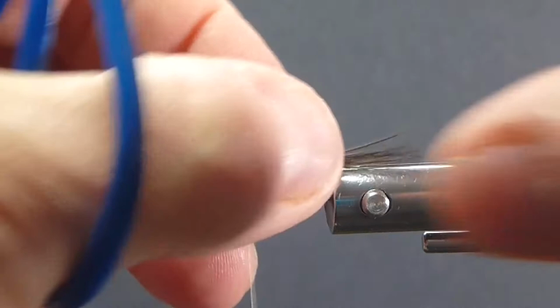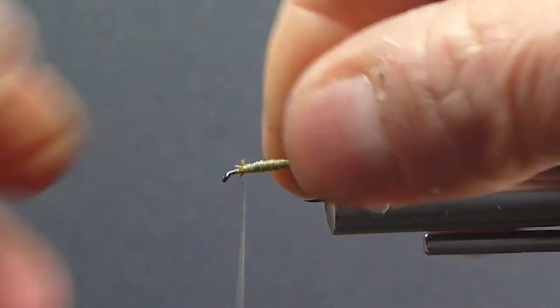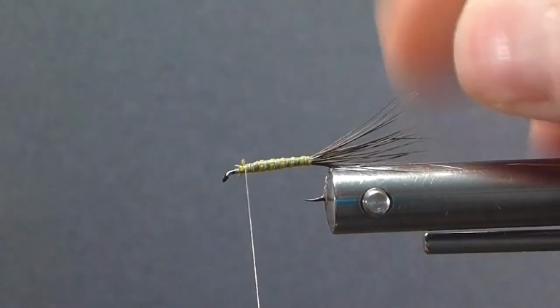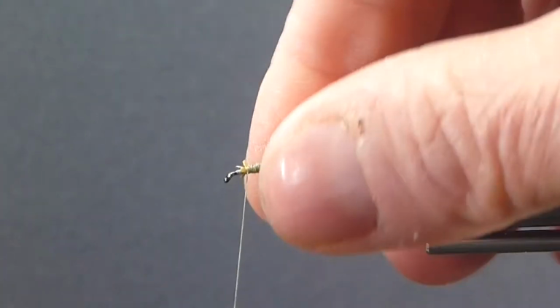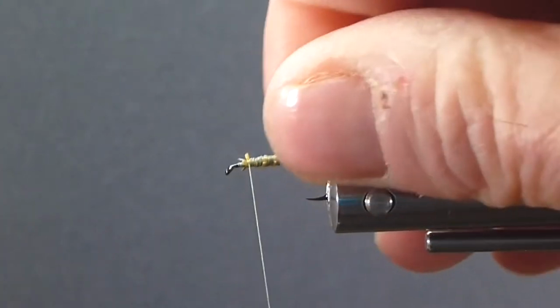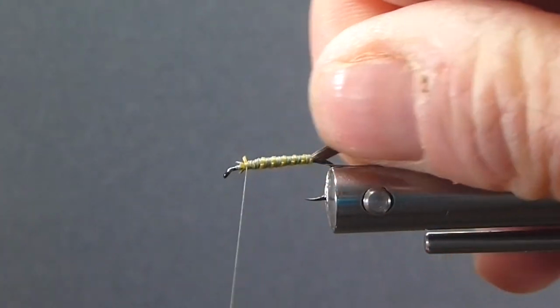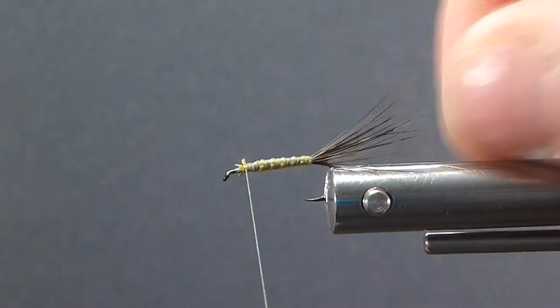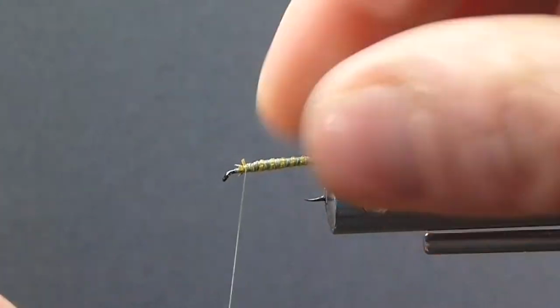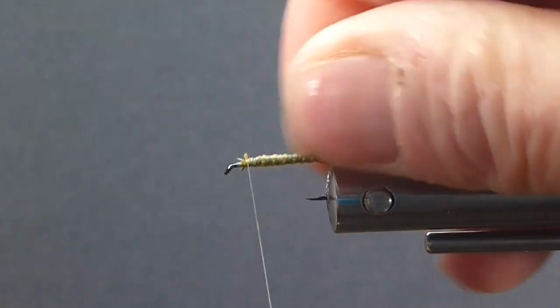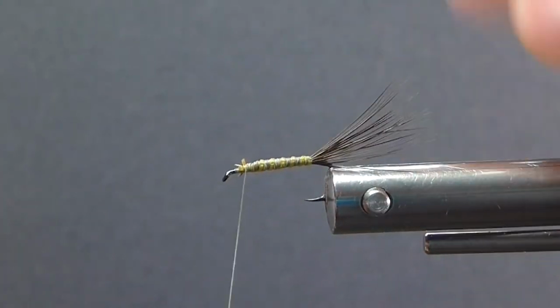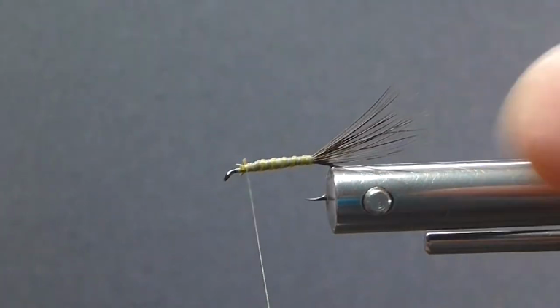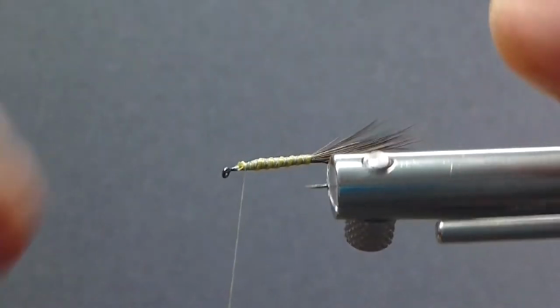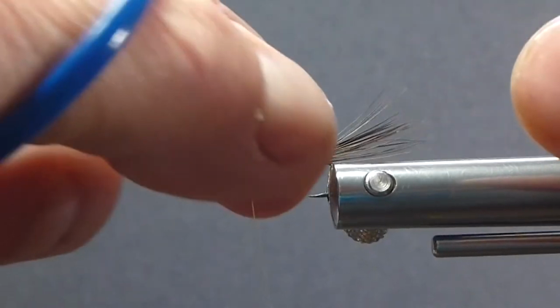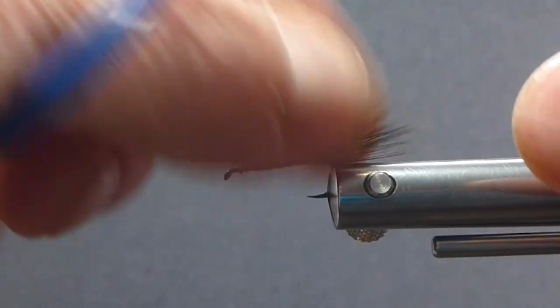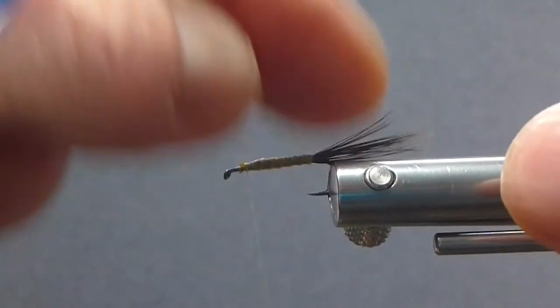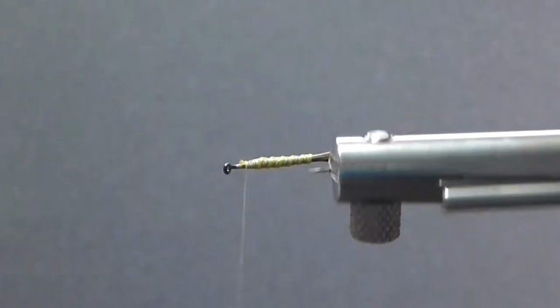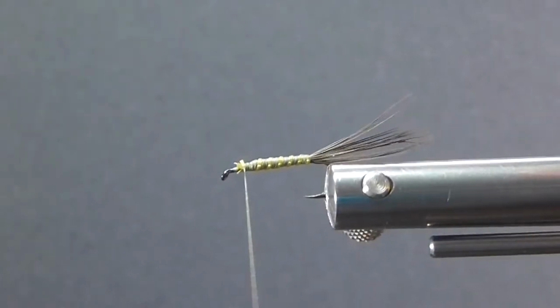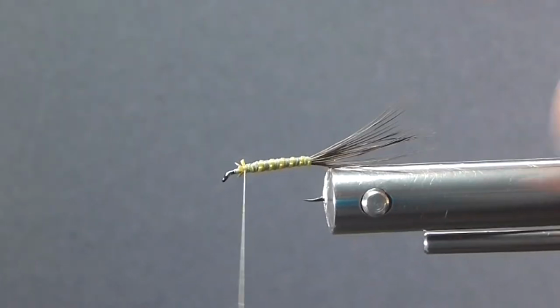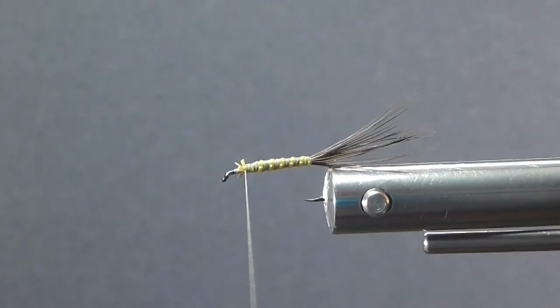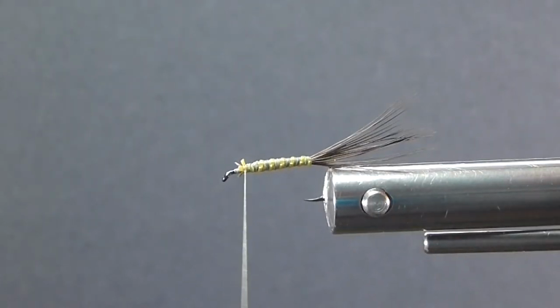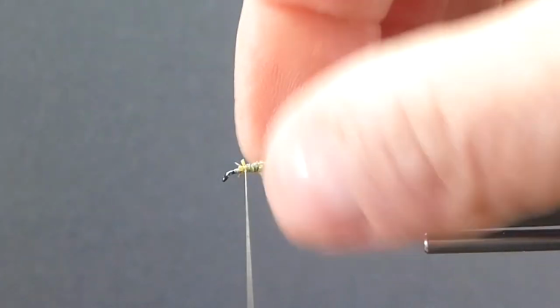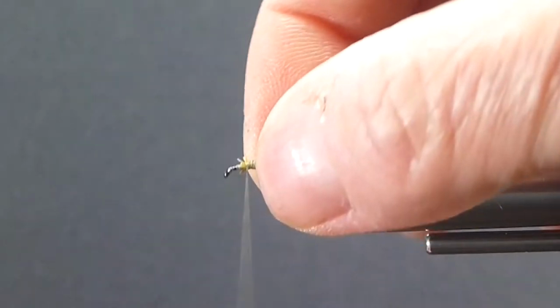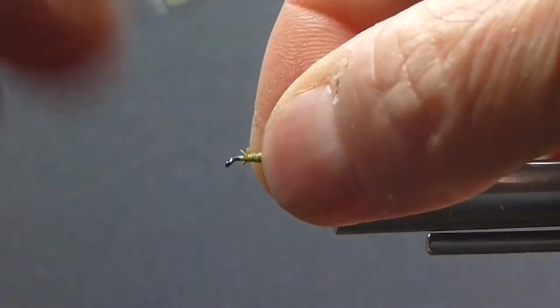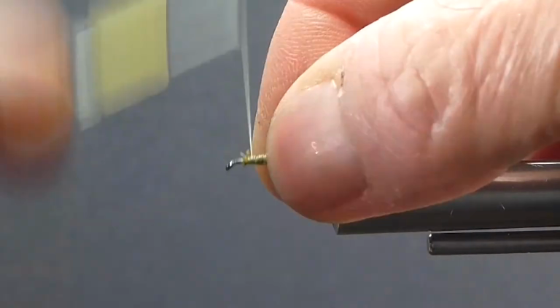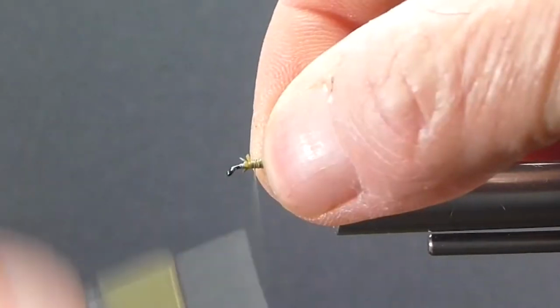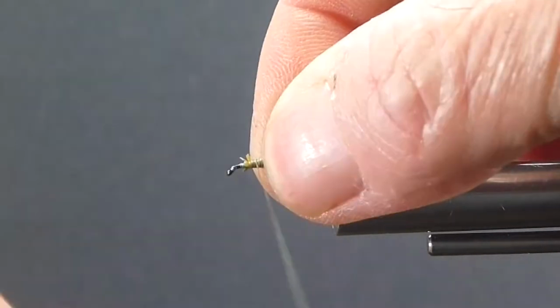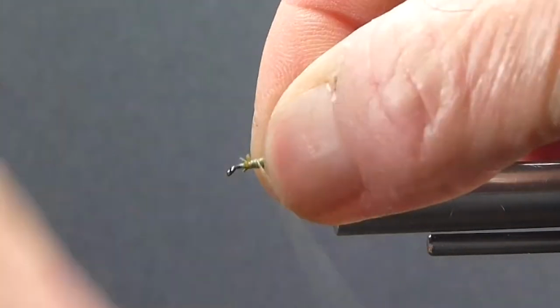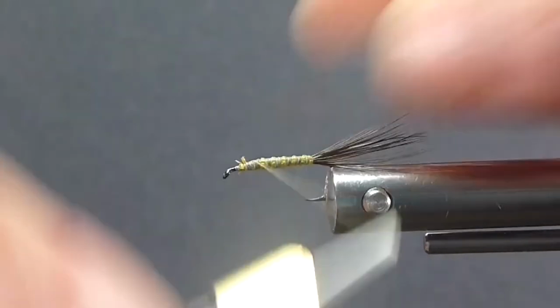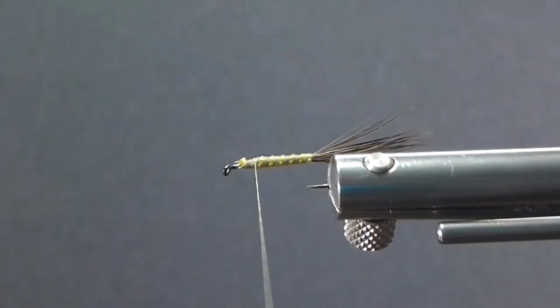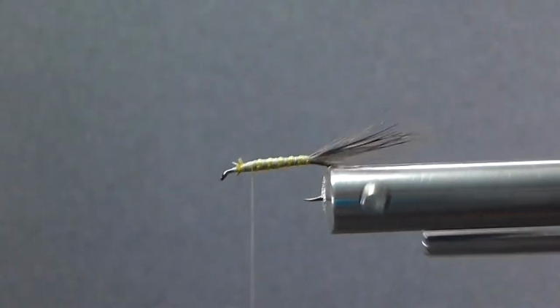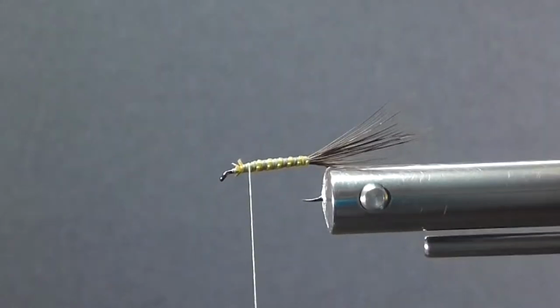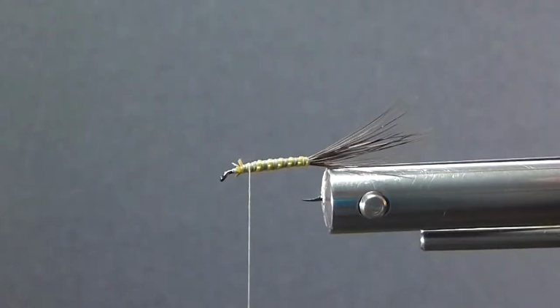The tails can point up a little bit — it's really kind of natural, the way they look in the water.